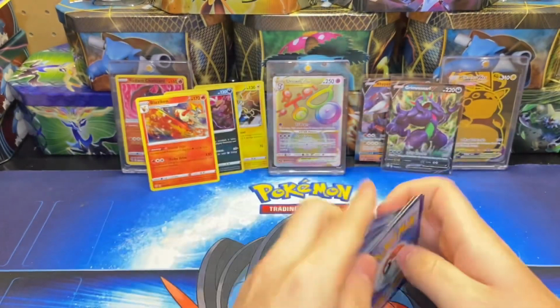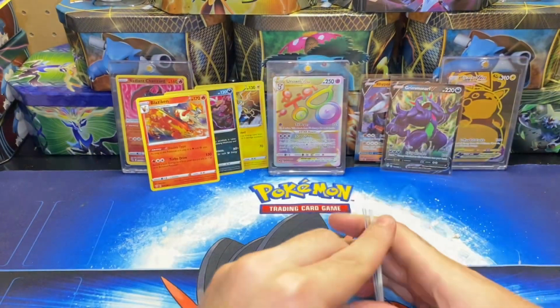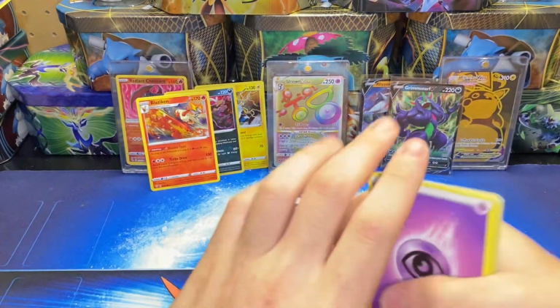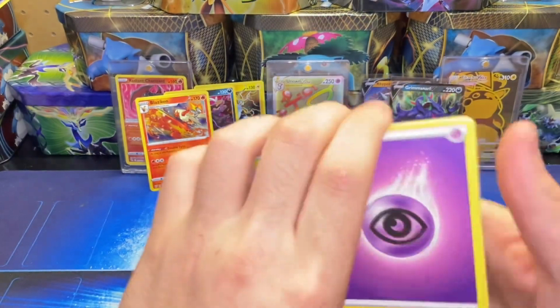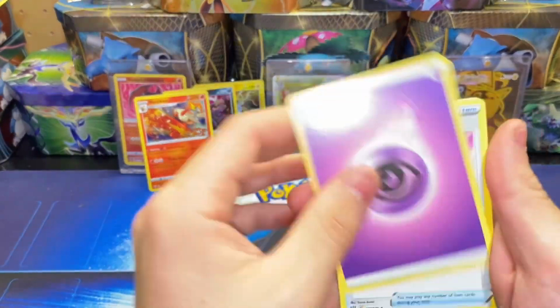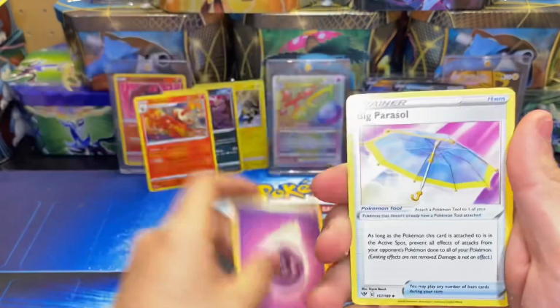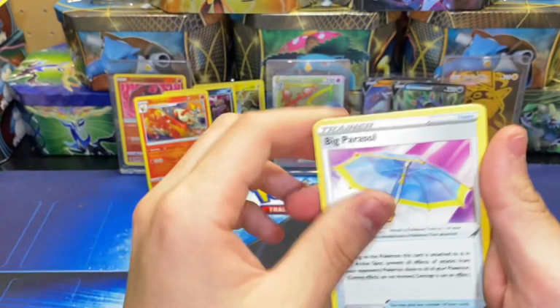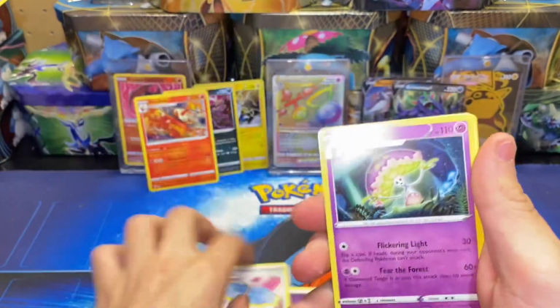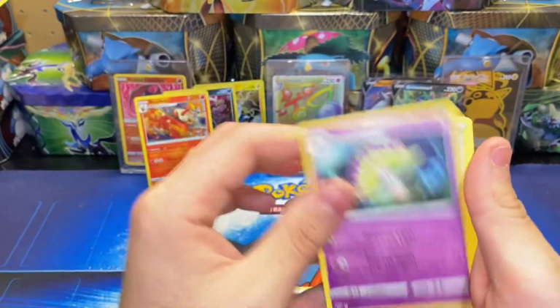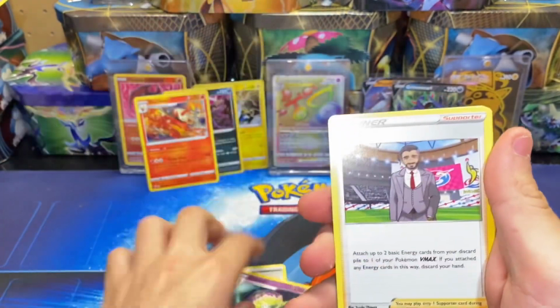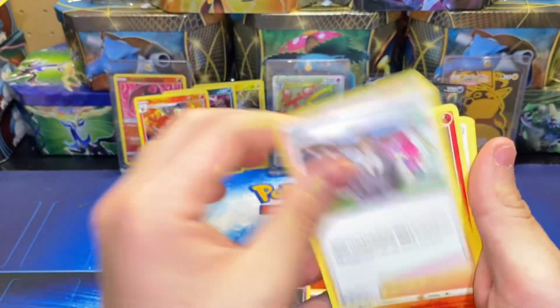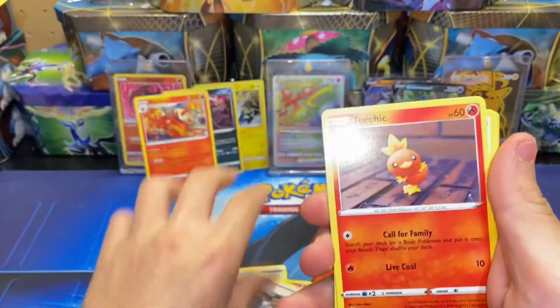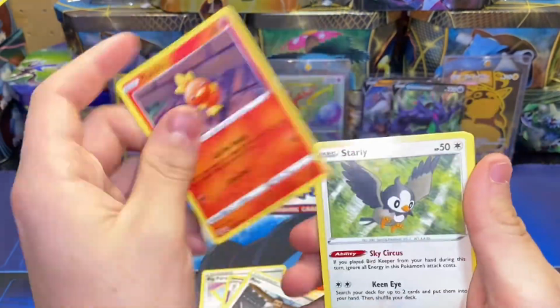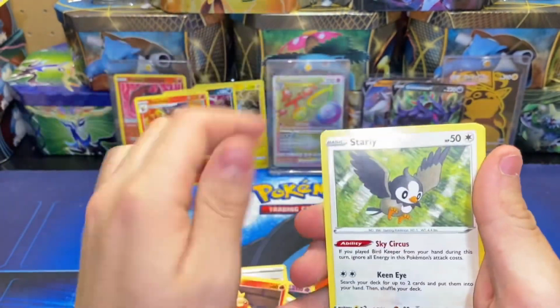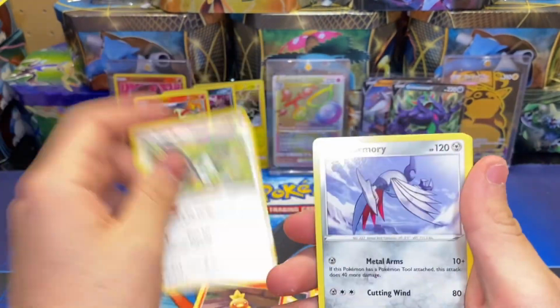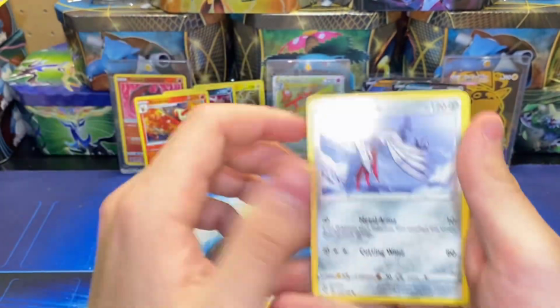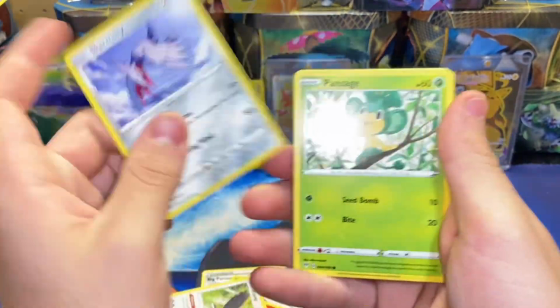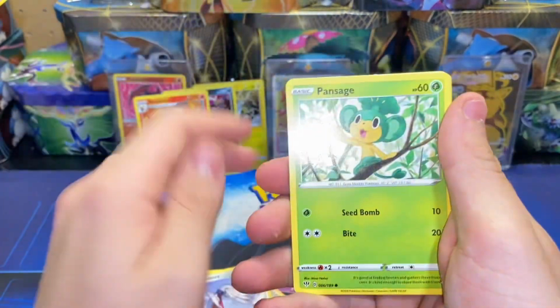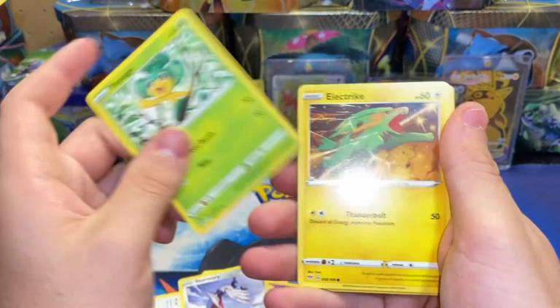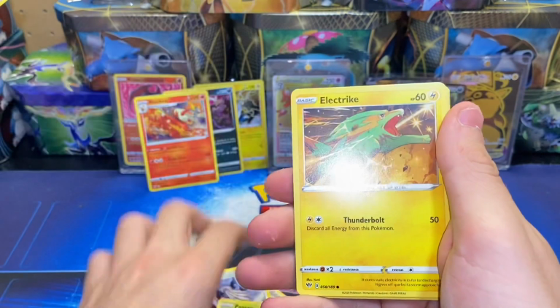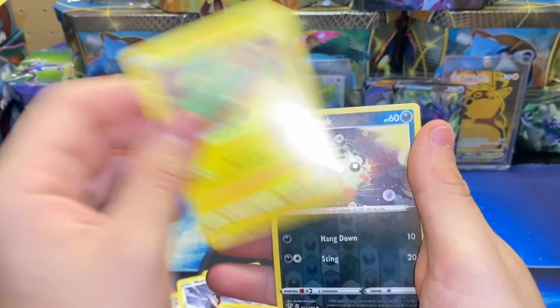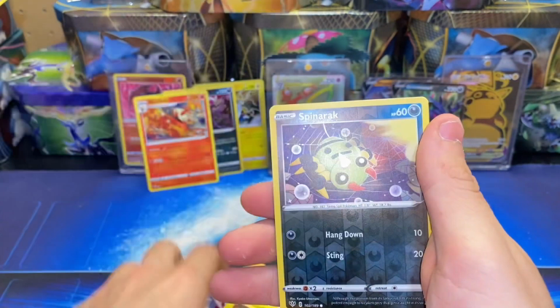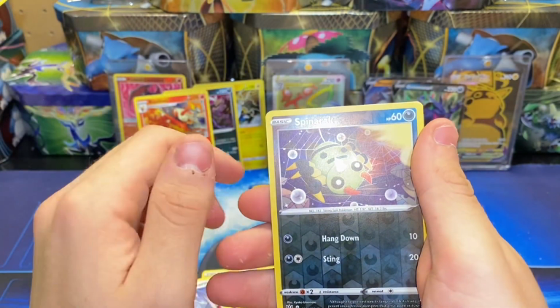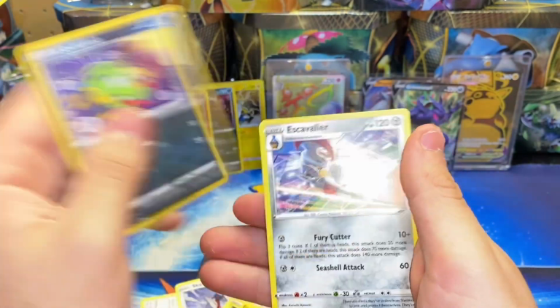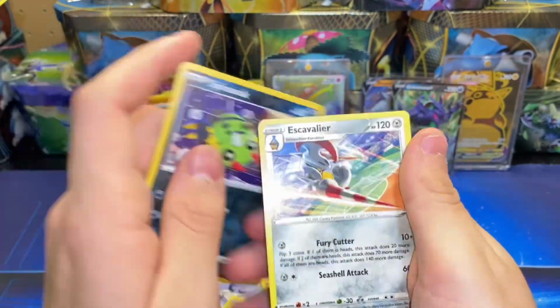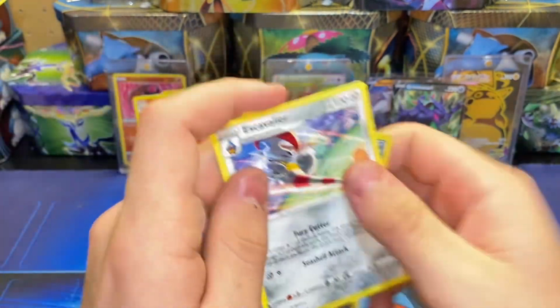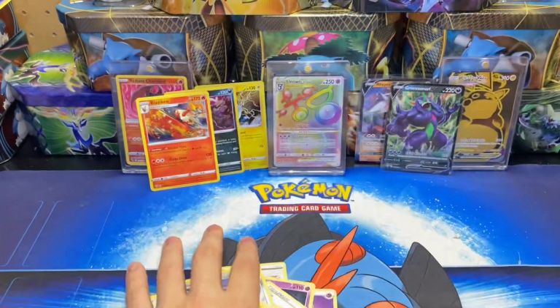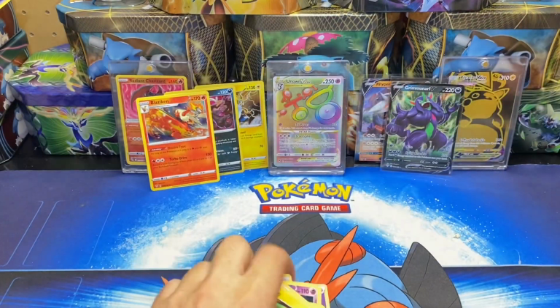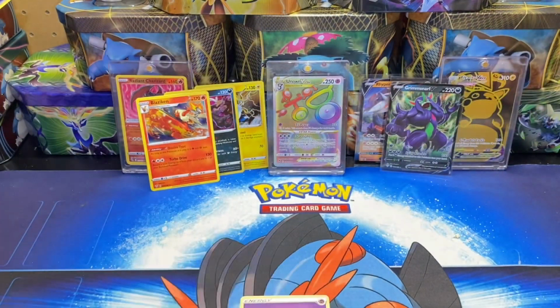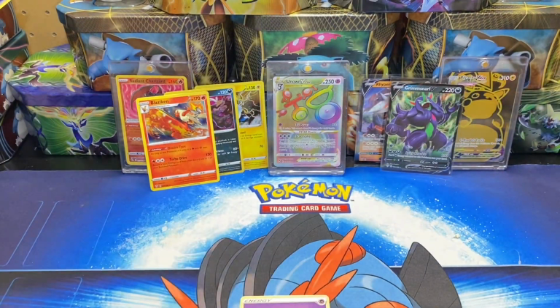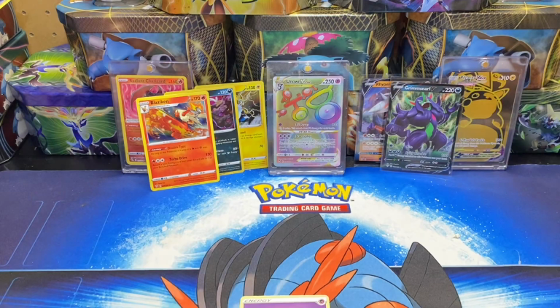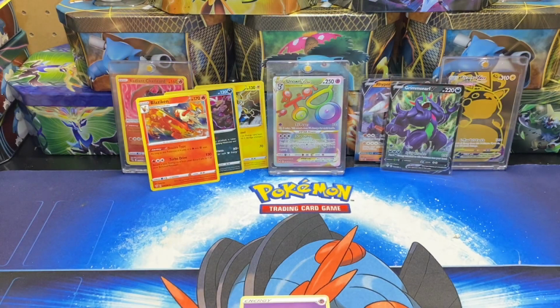Four to the front. We have a Psychic Energy, Big Parasol, Shedinja, Rose, Torchic, Starly, Skarmory, Pansage, Electric, Spinarak for the reverse, and an Escavalier non-holo rare.